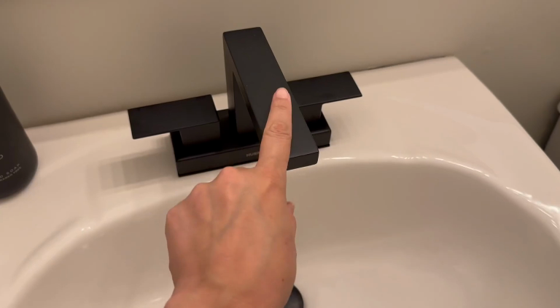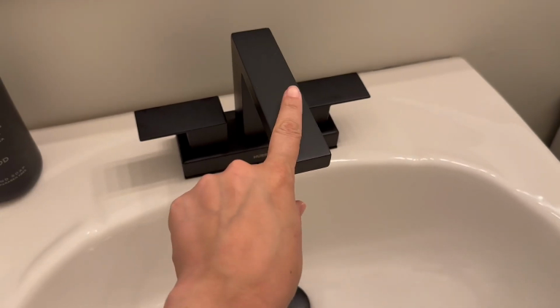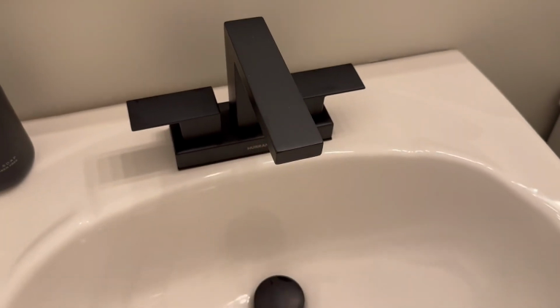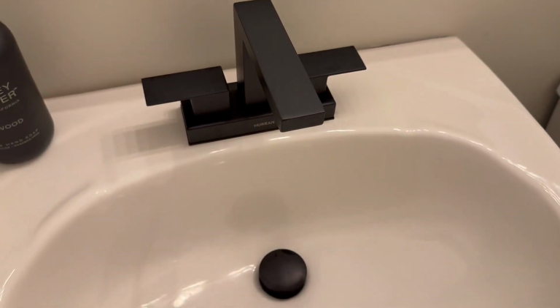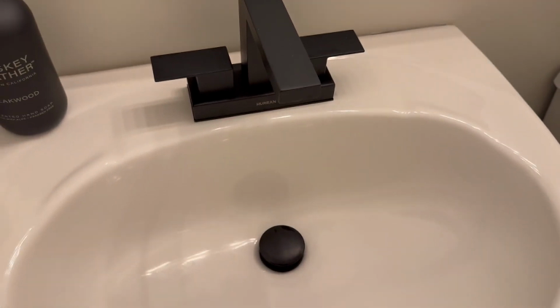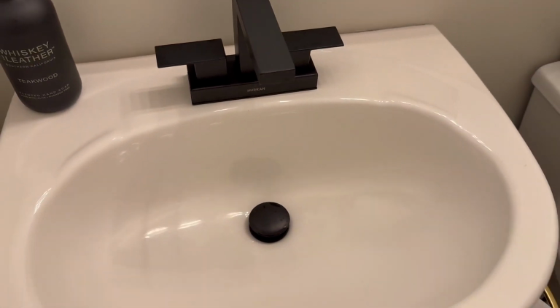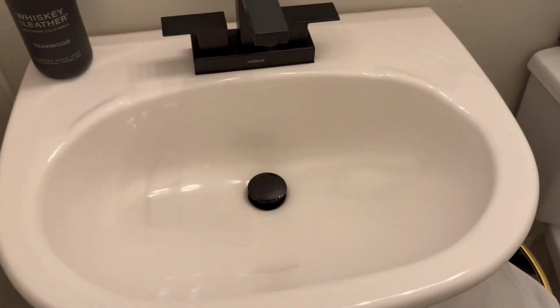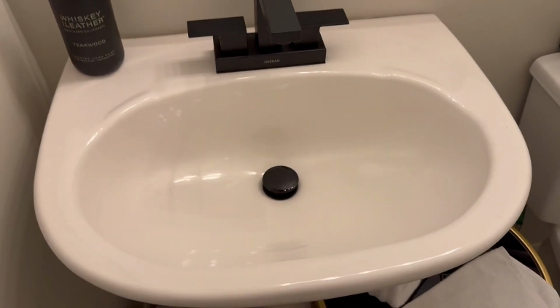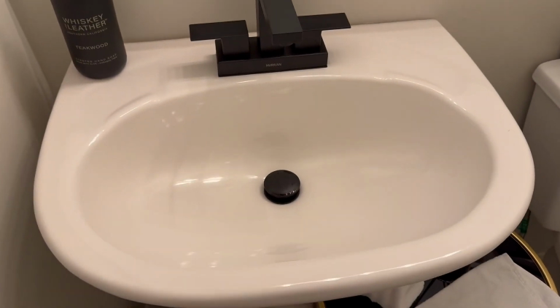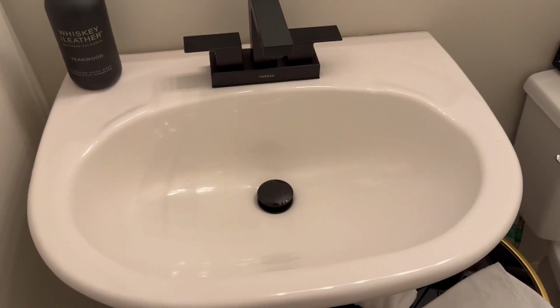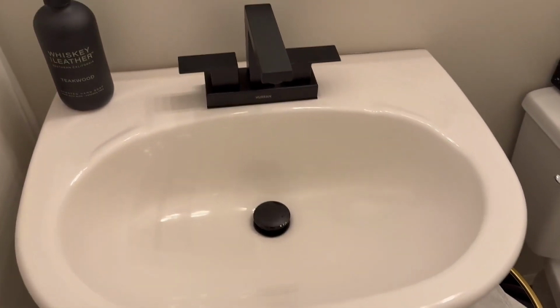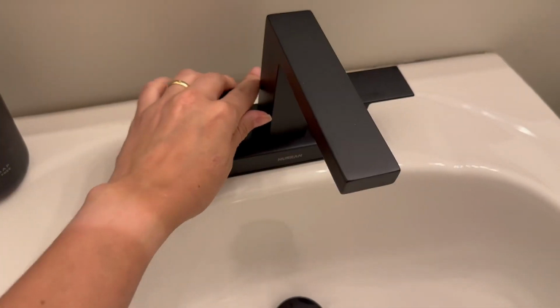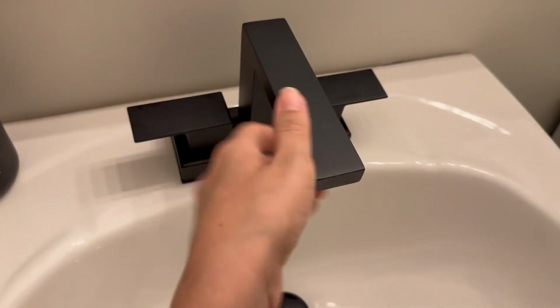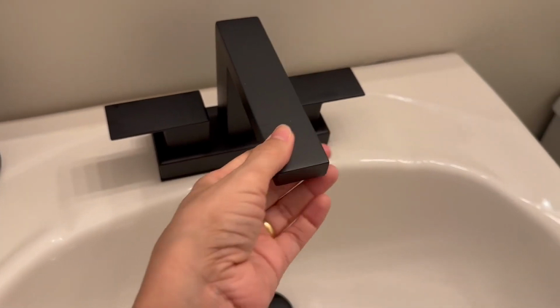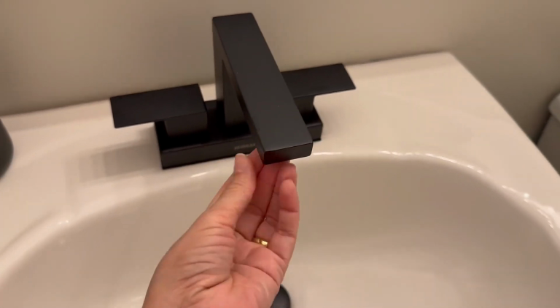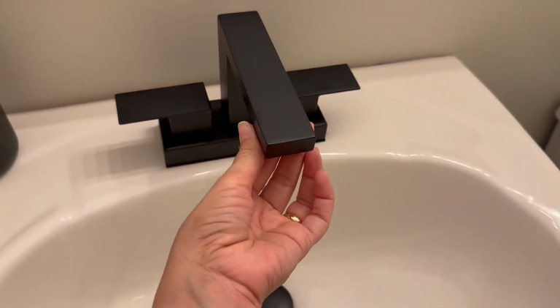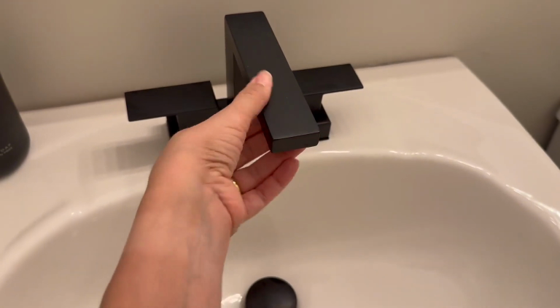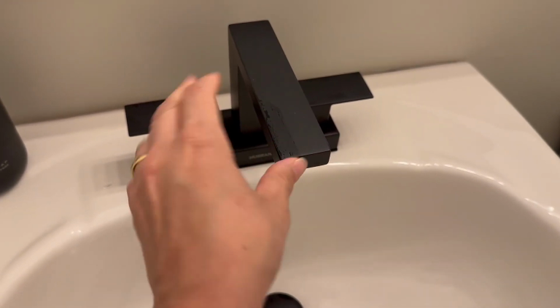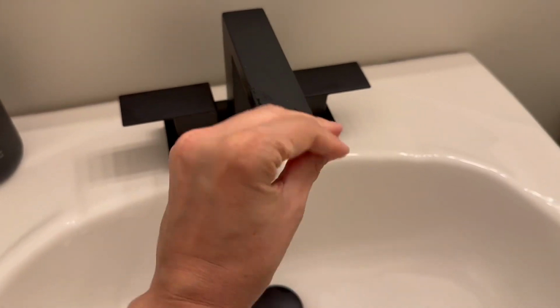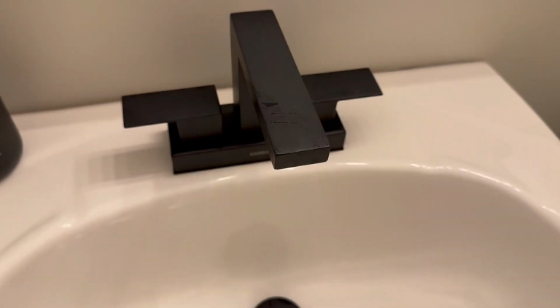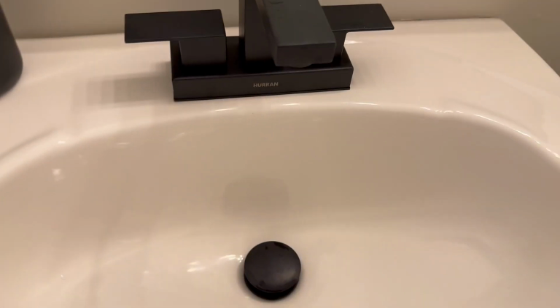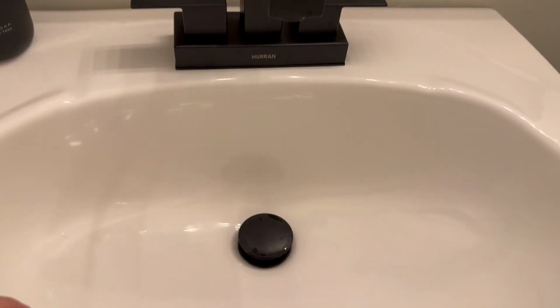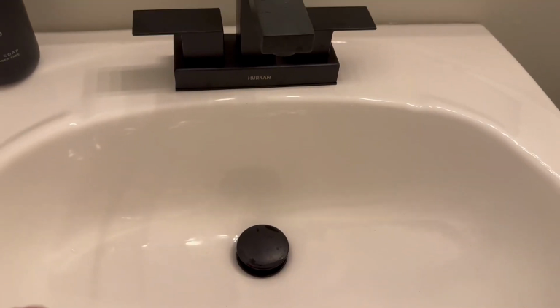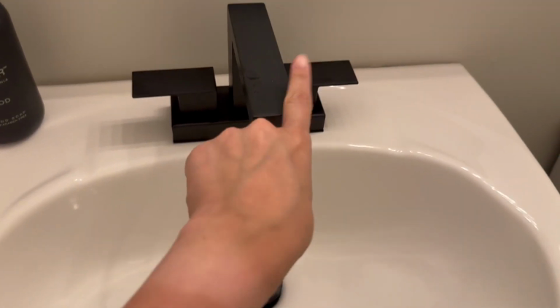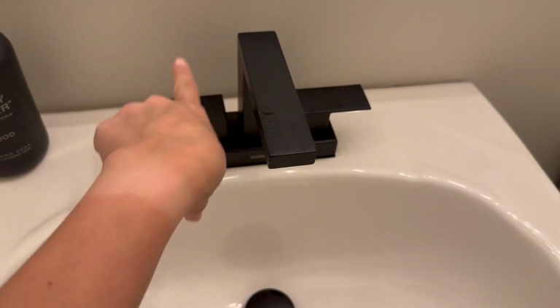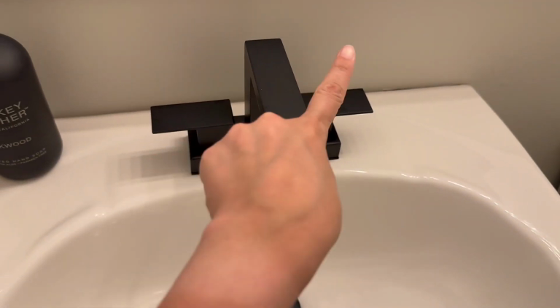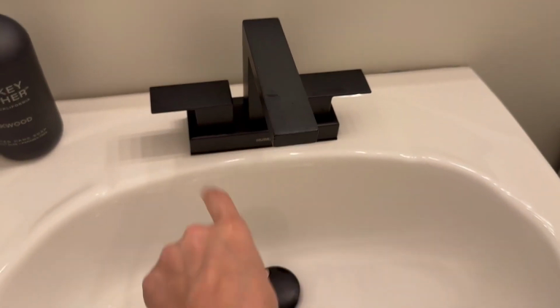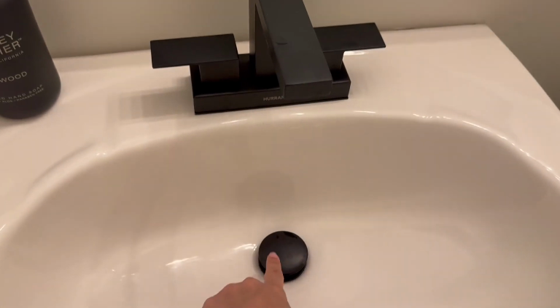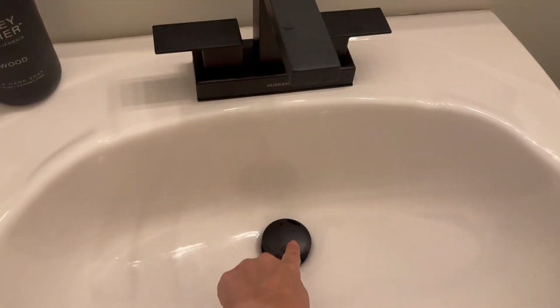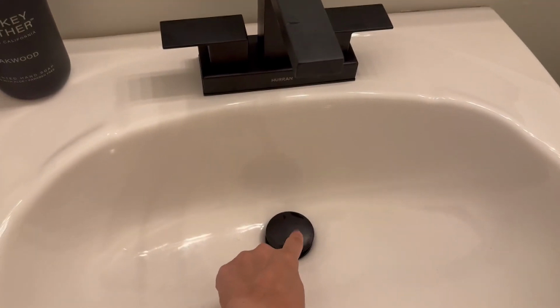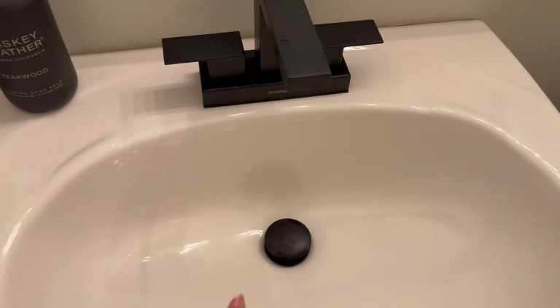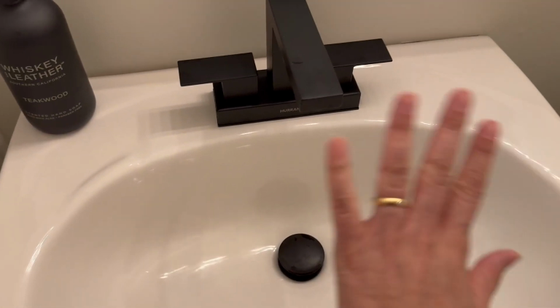We ordered this faucet from Amazon and it ended up so nice. It's a really good material — you can see that it's high quality. It works so nice. It comes with this faucet and also this part and all the accessories that you need.